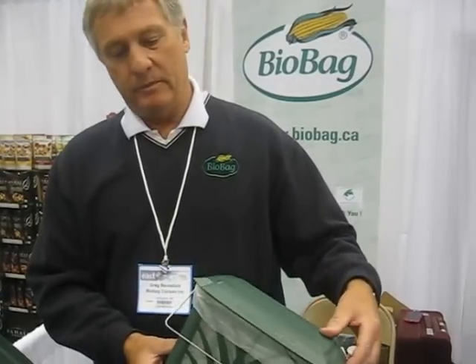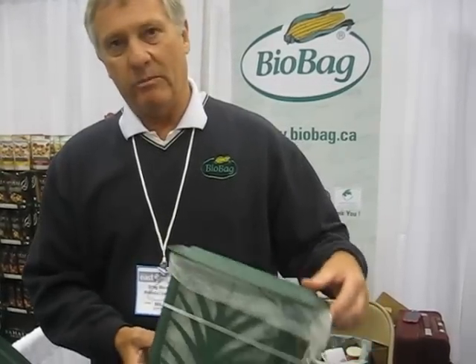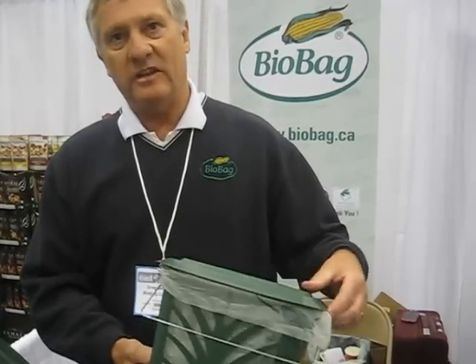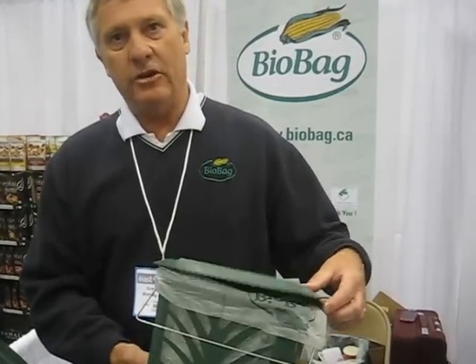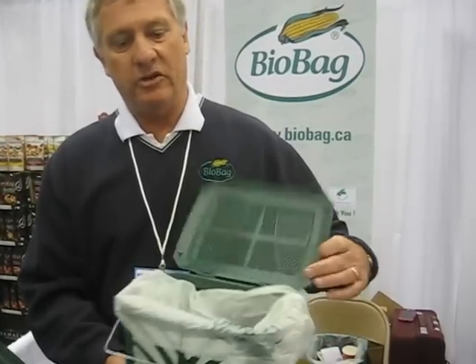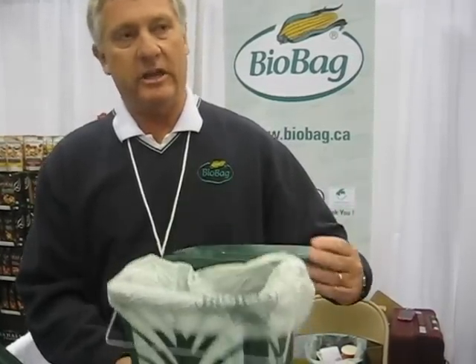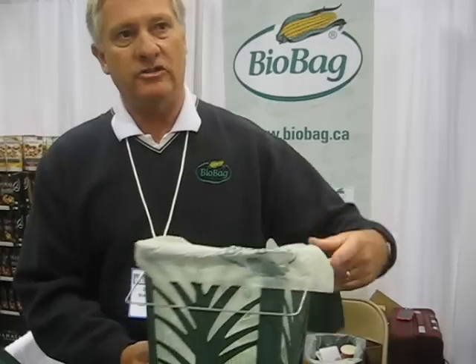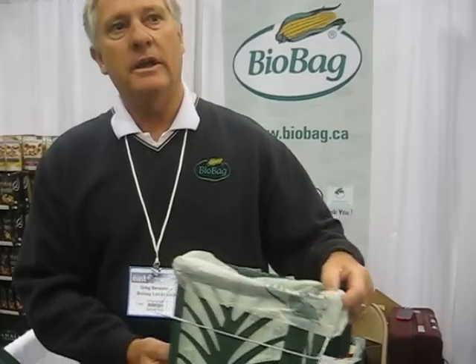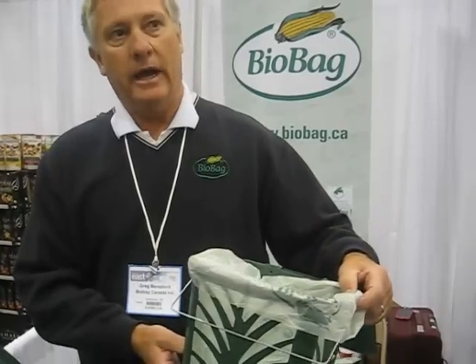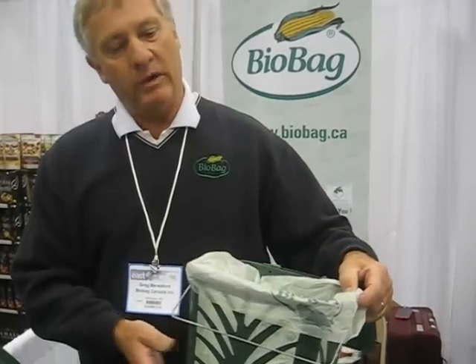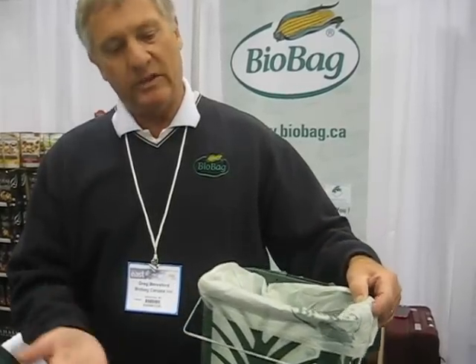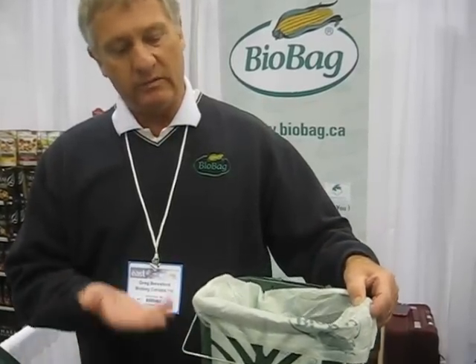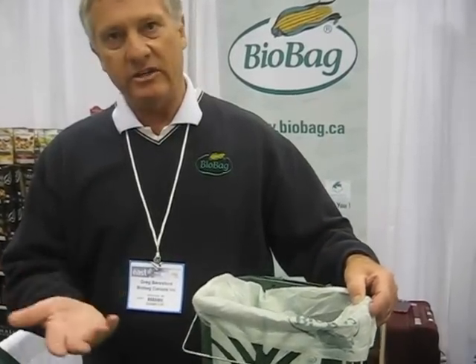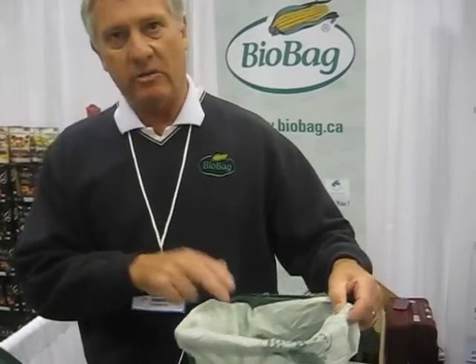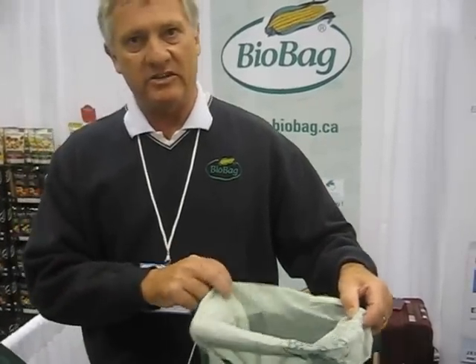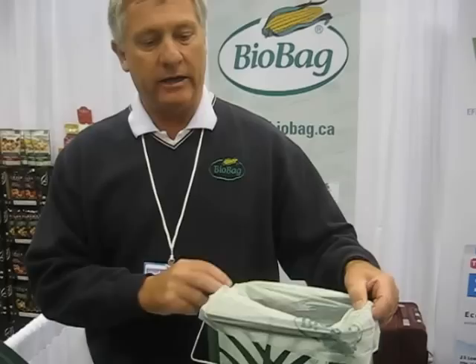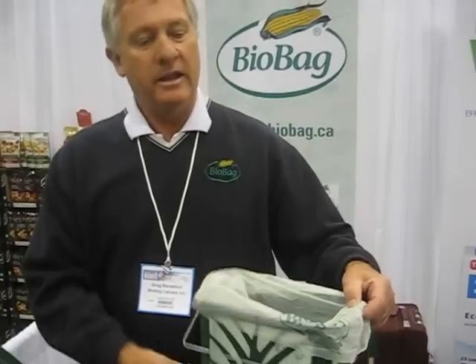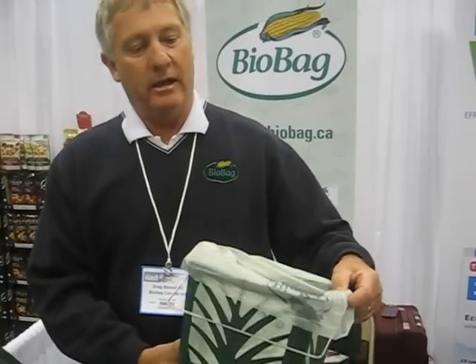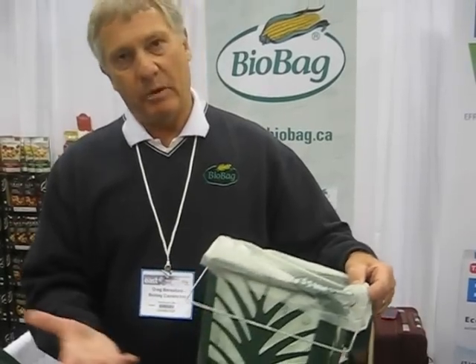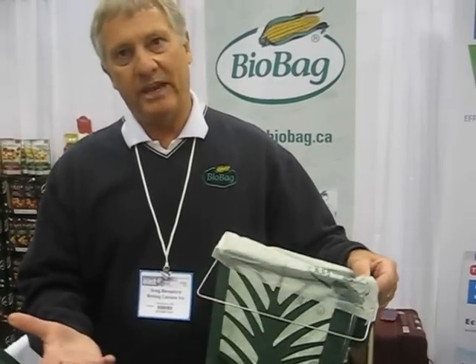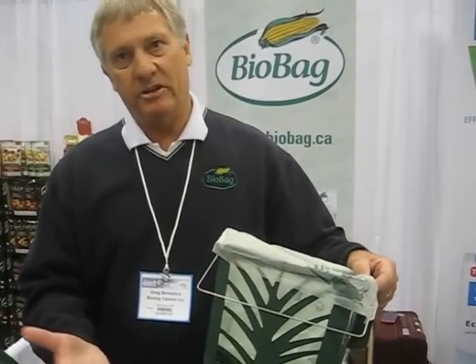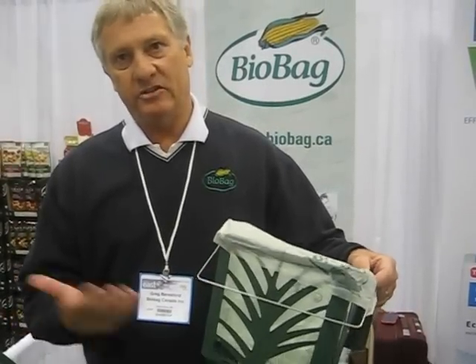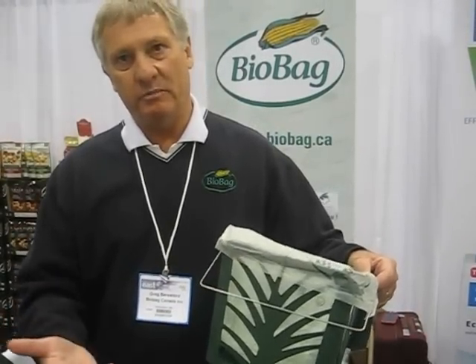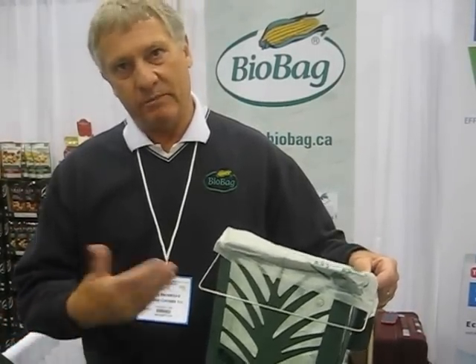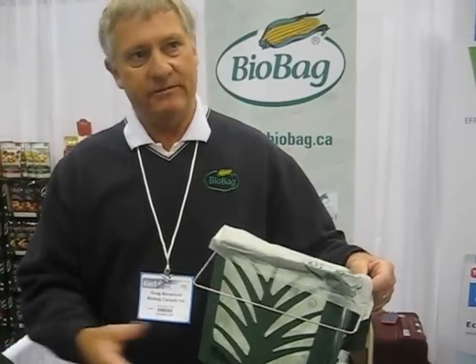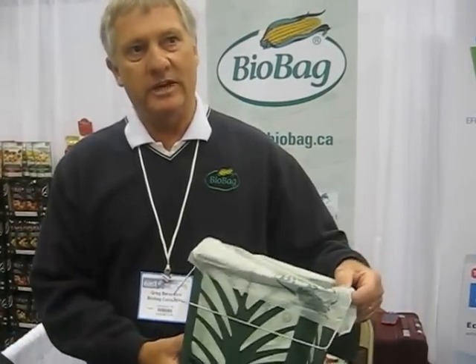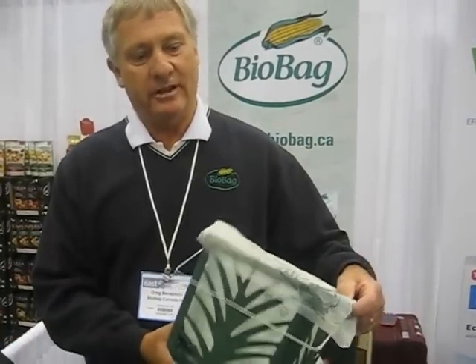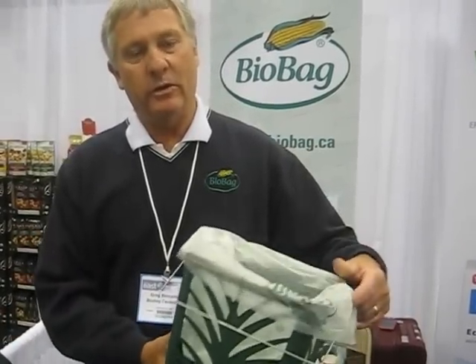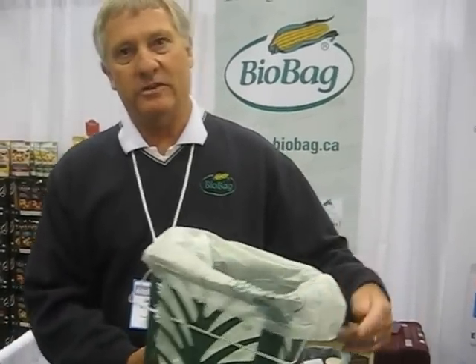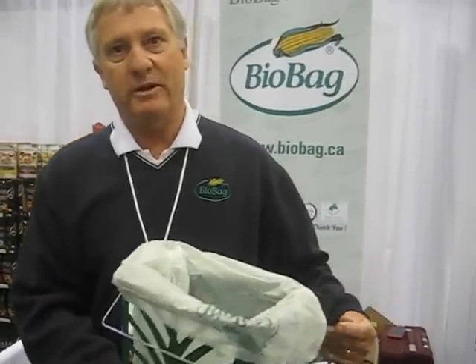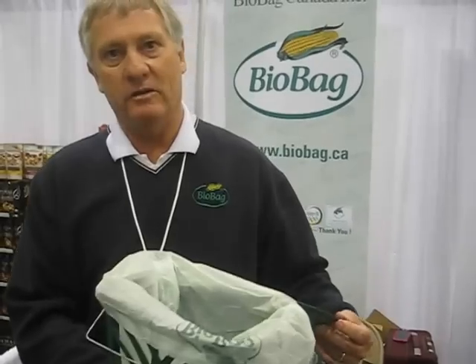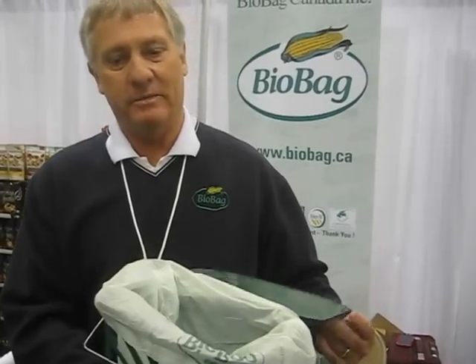We sell millions of these in Europe — it's European technology. We were gradually introduced to the marketplace in Canada. We're up against competition such as the closed bin, but we know this works much better than the closed bucket.